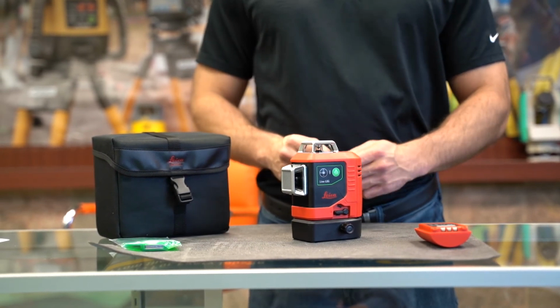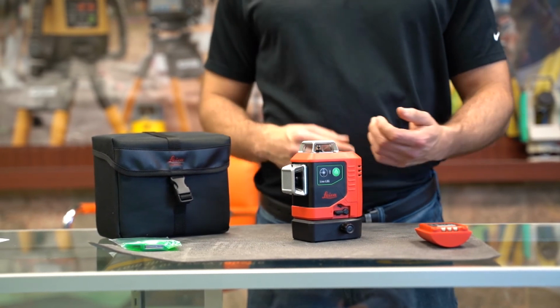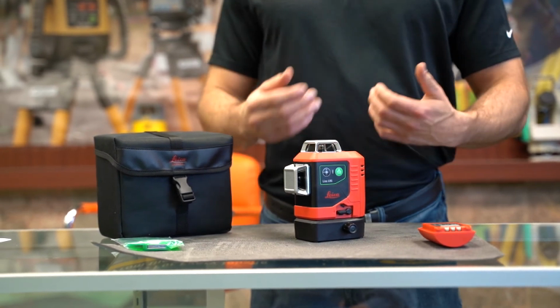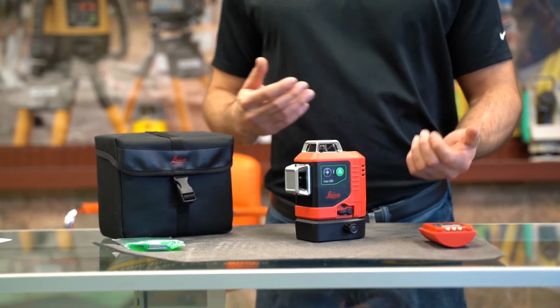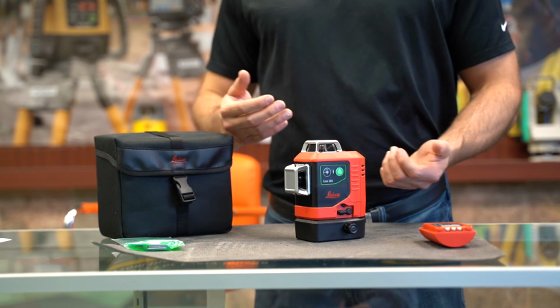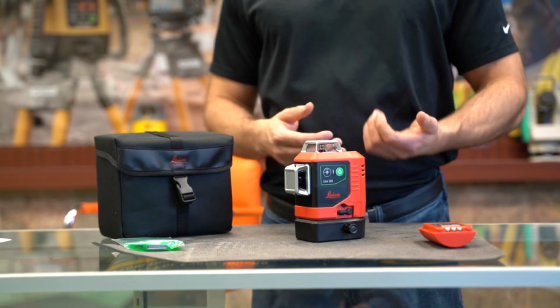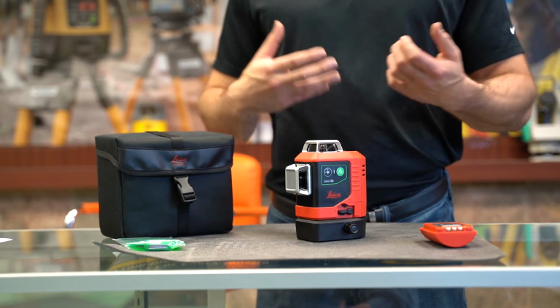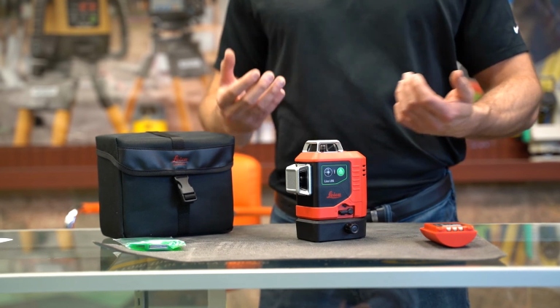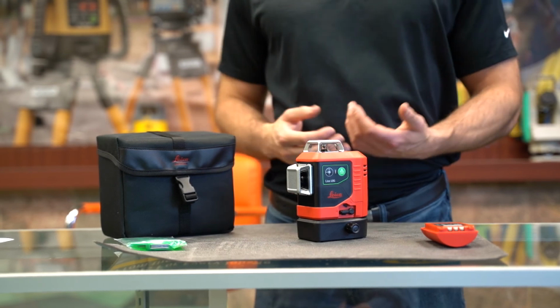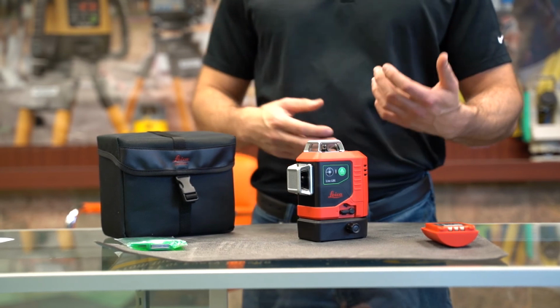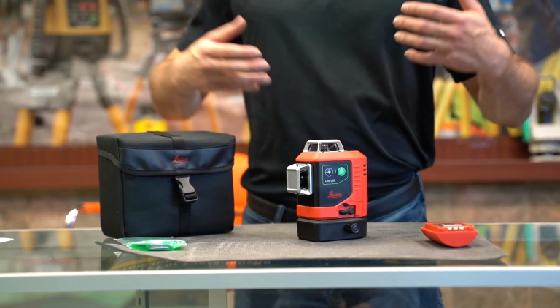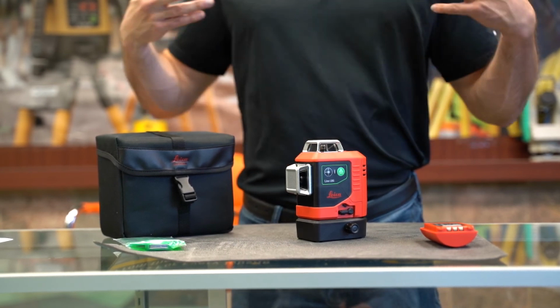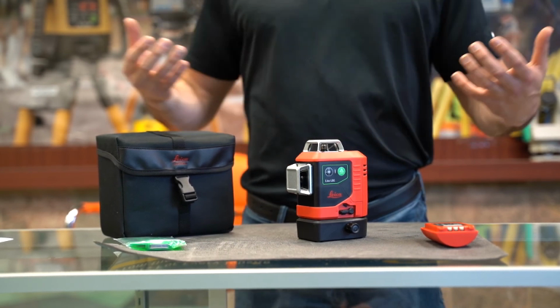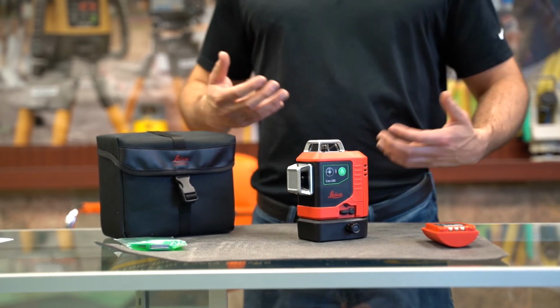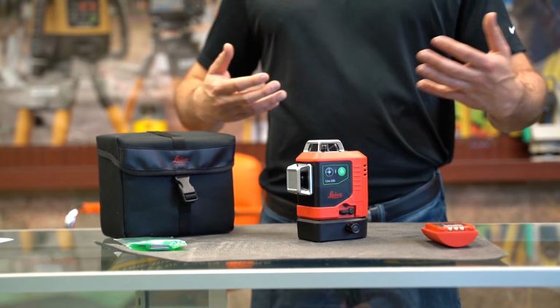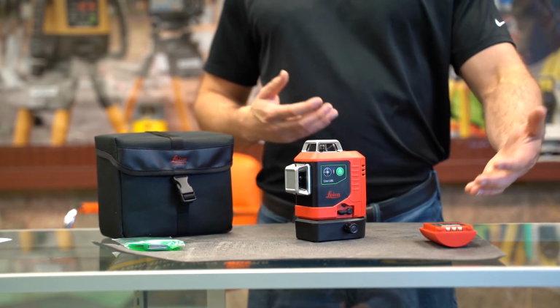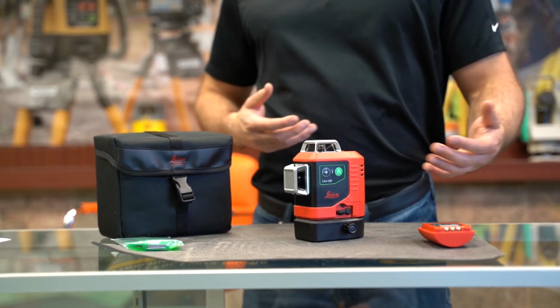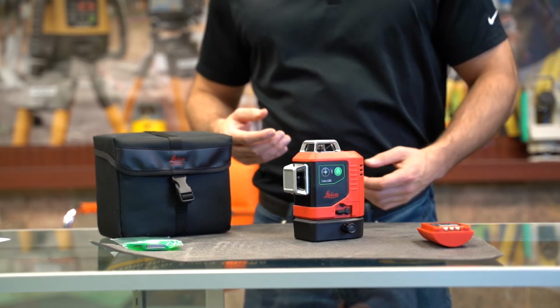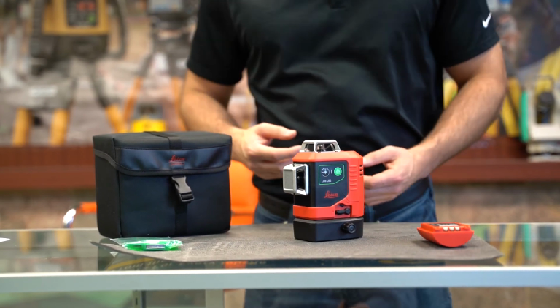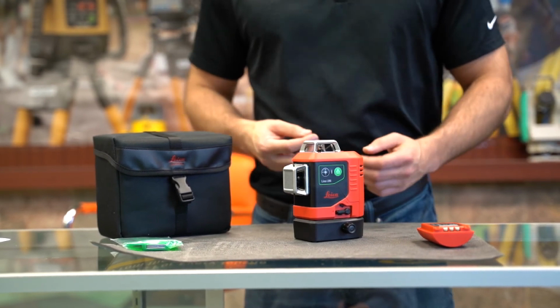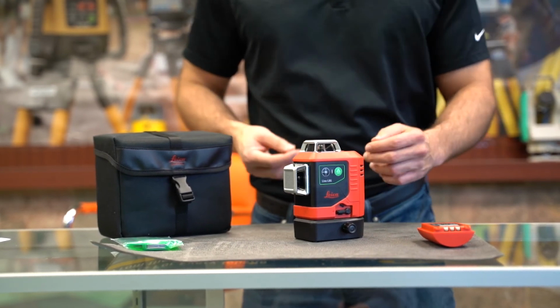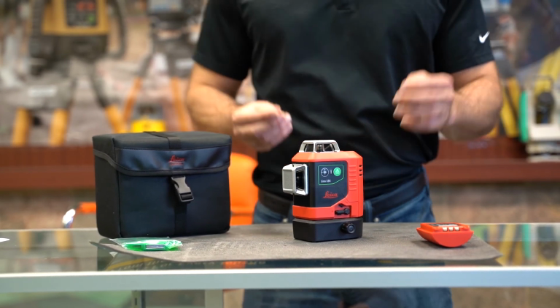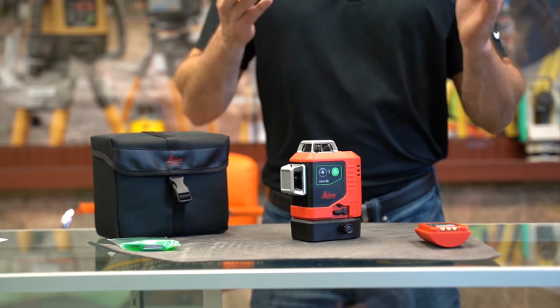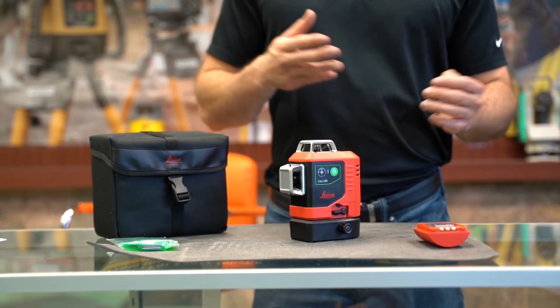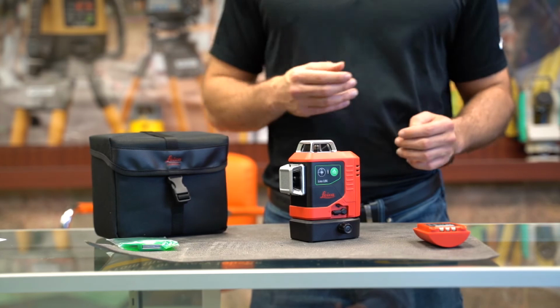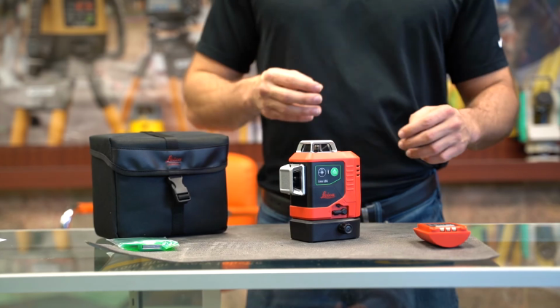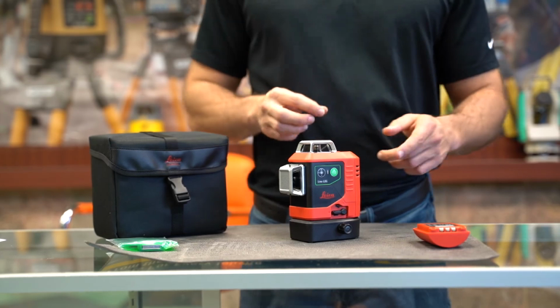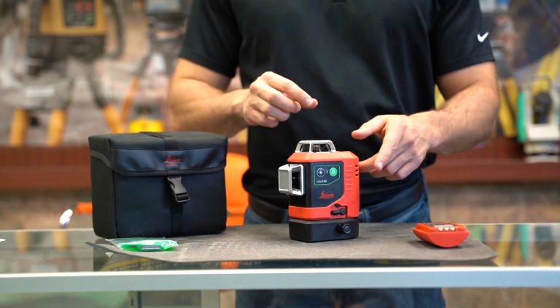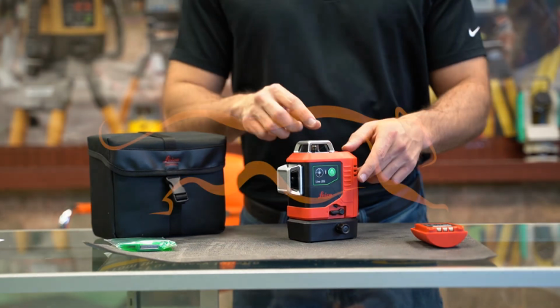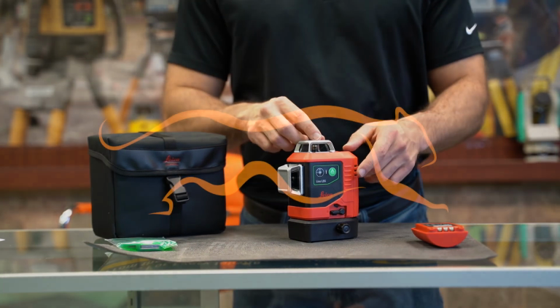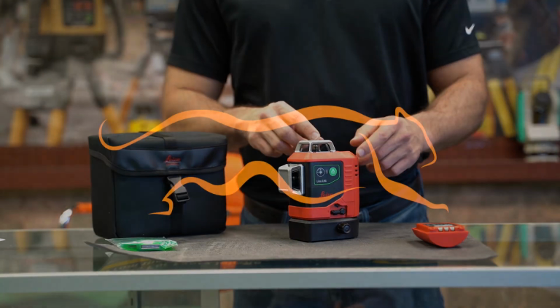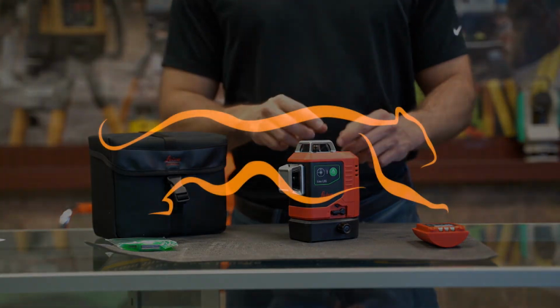This is really nice for job sites where maybe you forgot to recharge the batteries — no worries, you have the backups with the AA batteries.